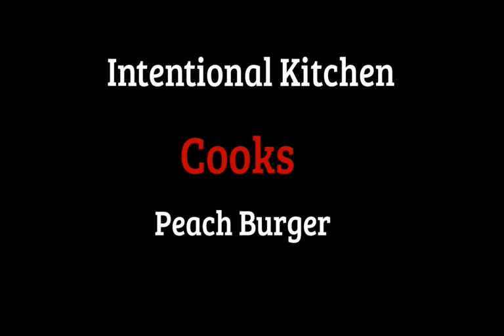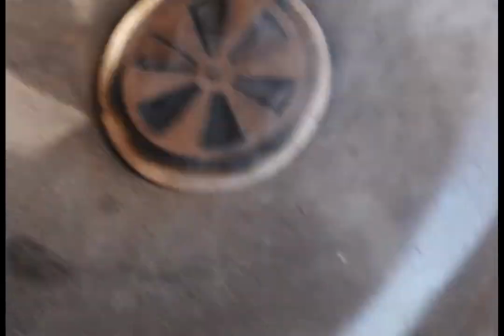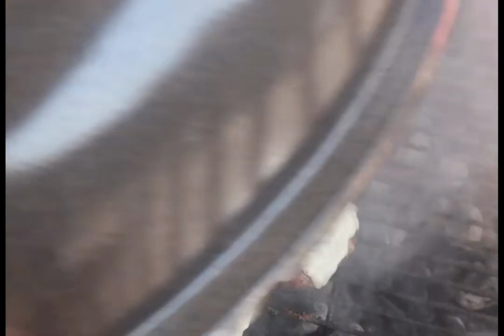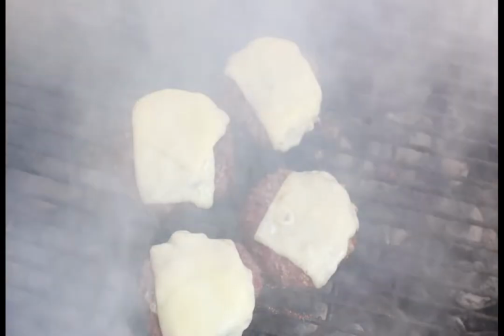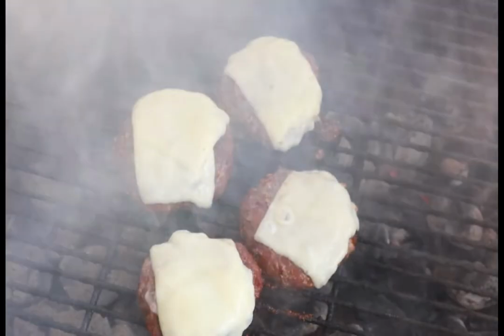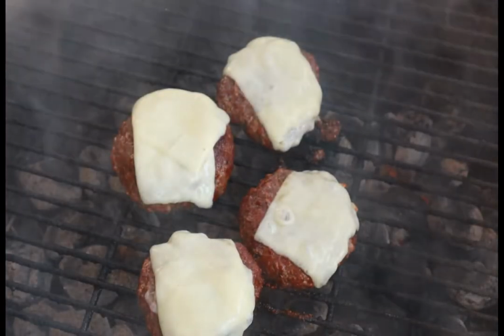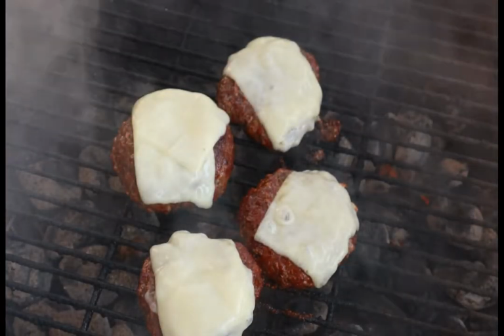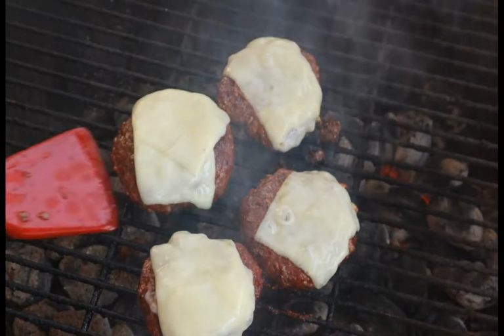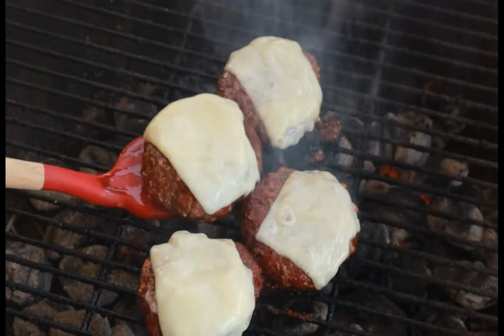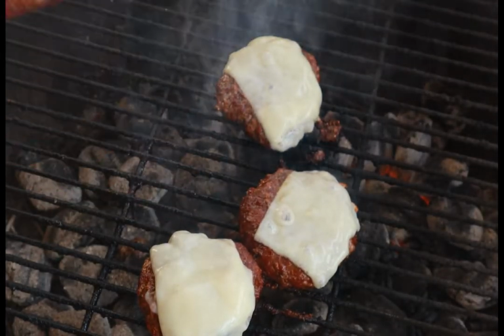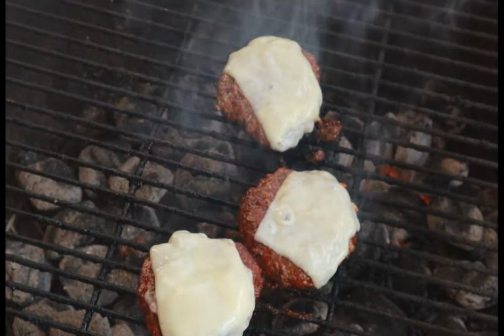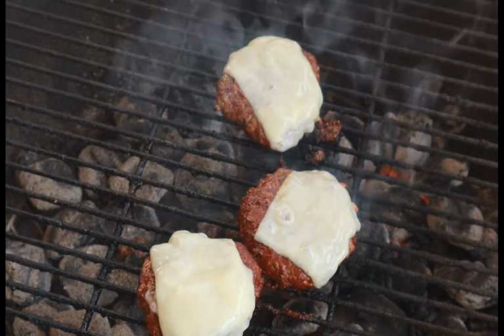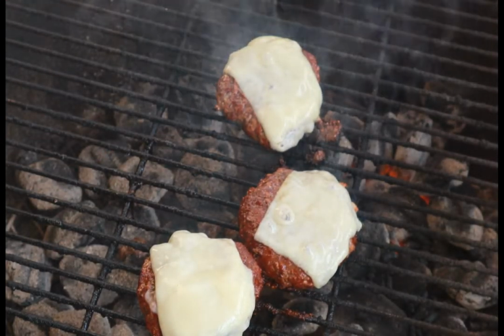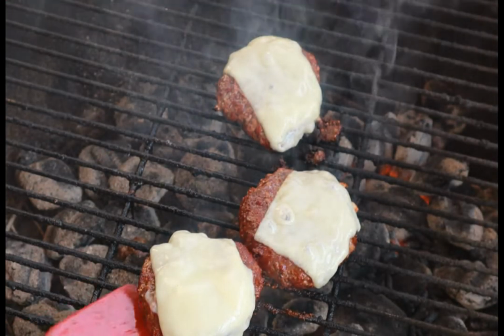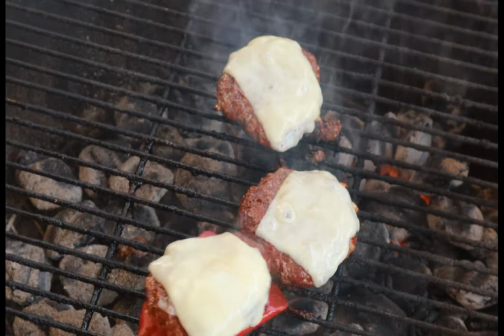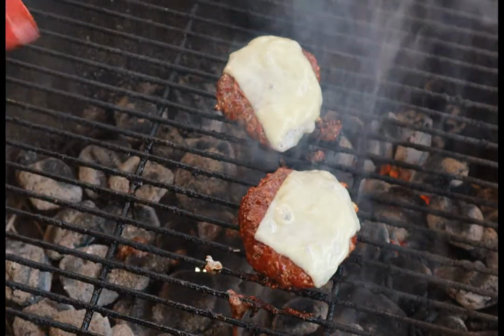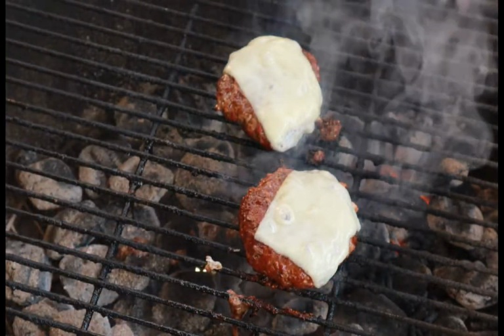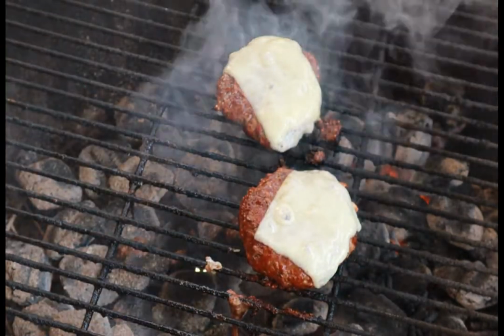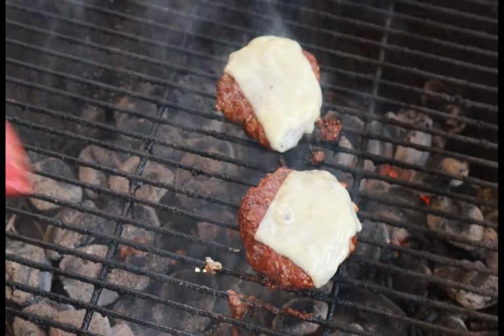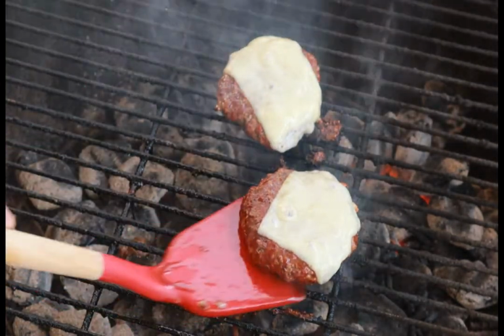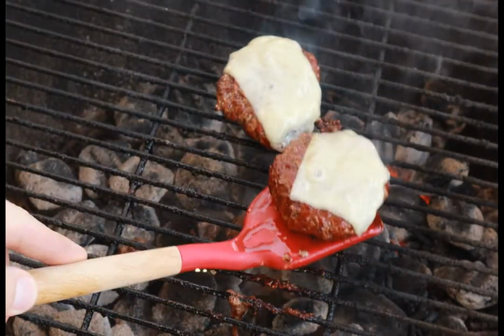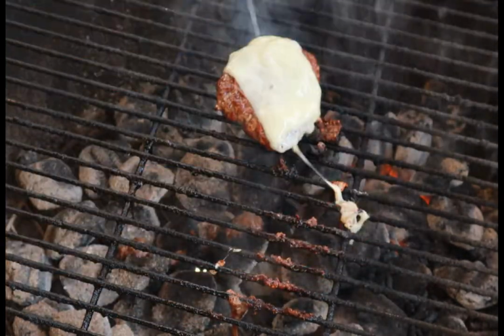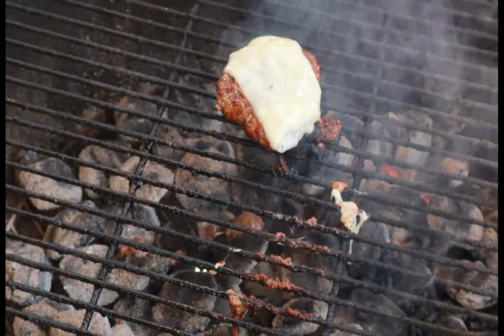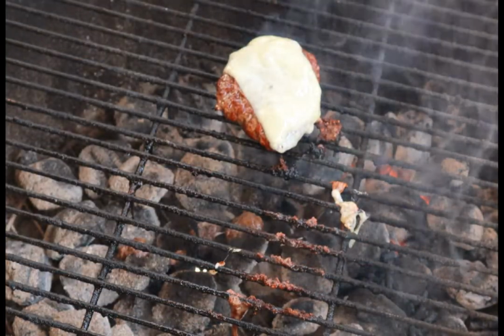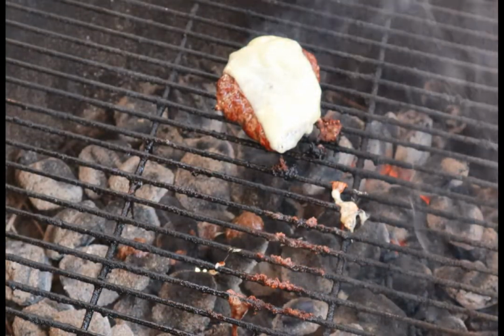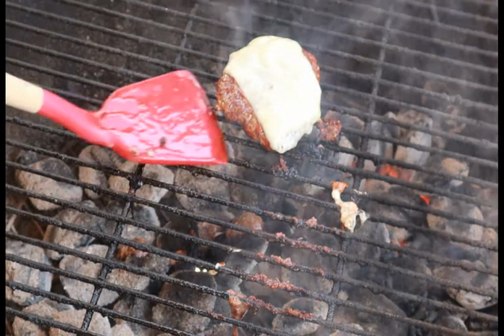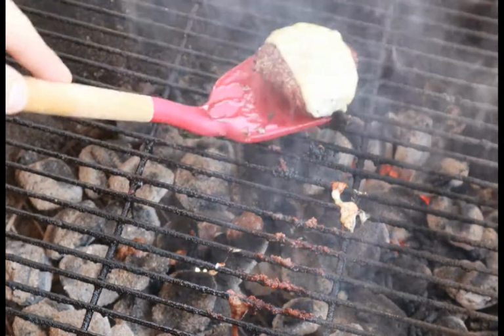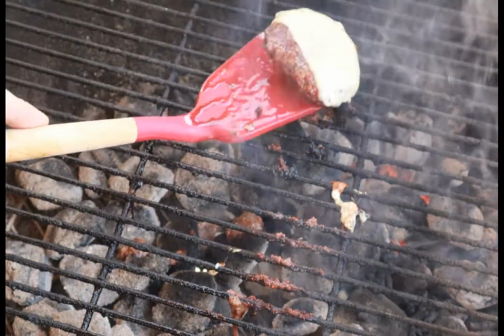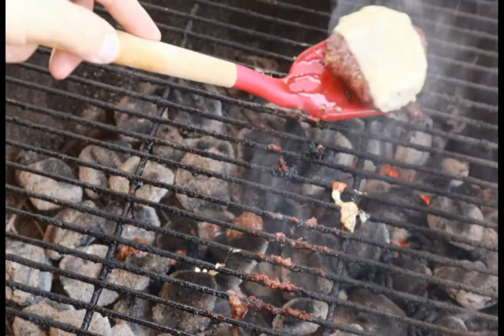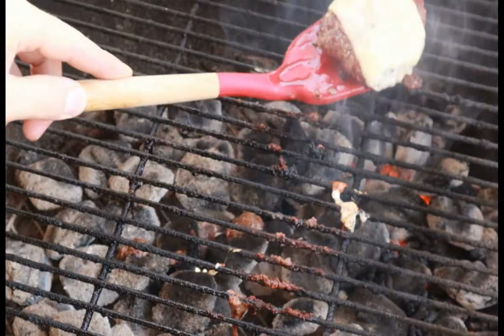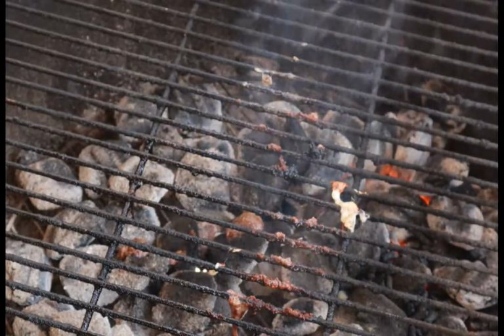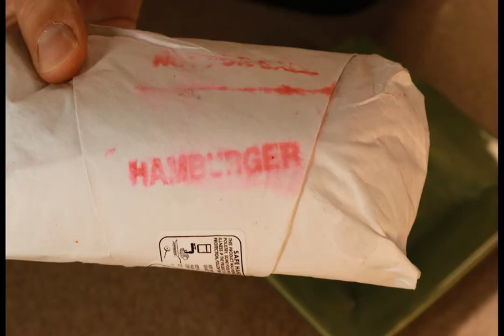The hamburger. My, what a thing. The variations, sacrileges, and improvements are as numerous and colorful as lint in a belly button. But before the fire, there is the ever-important four-letter word.